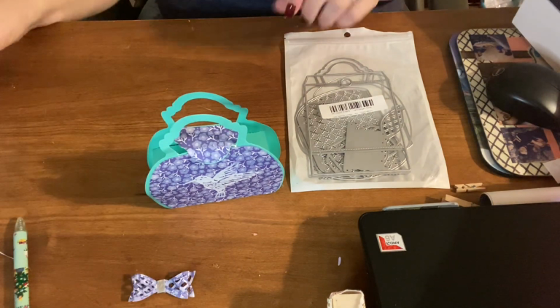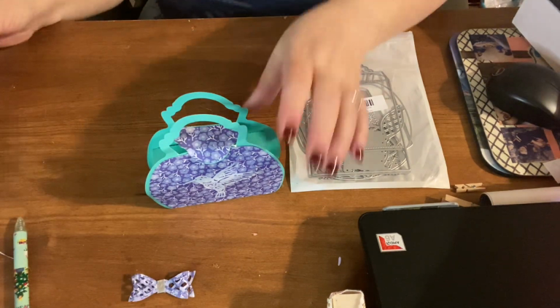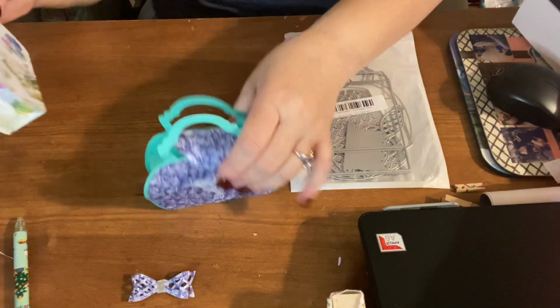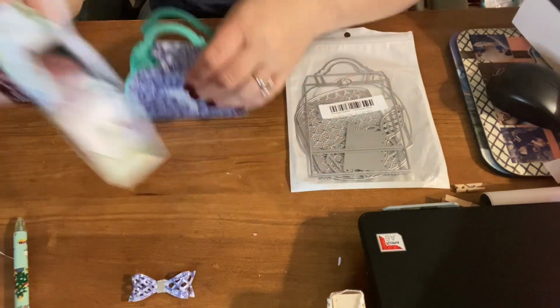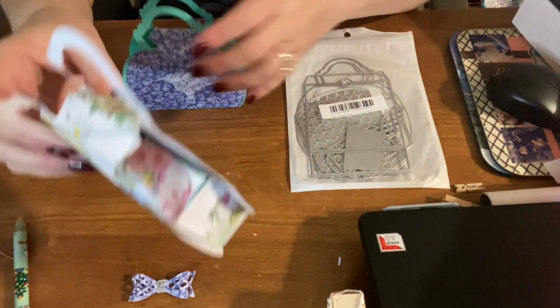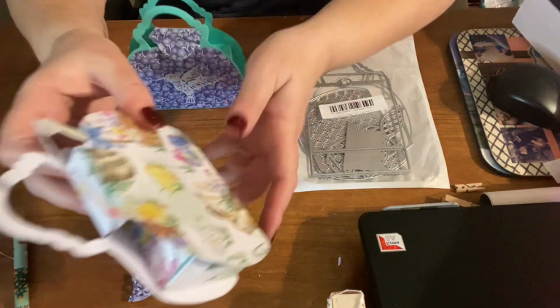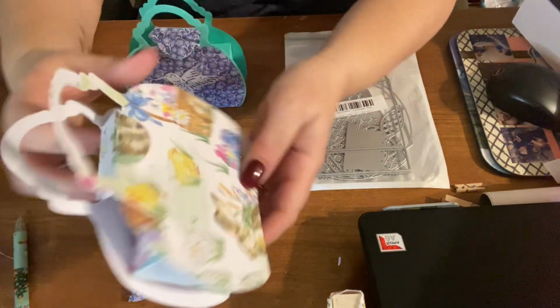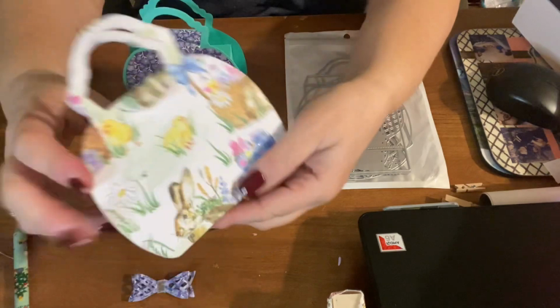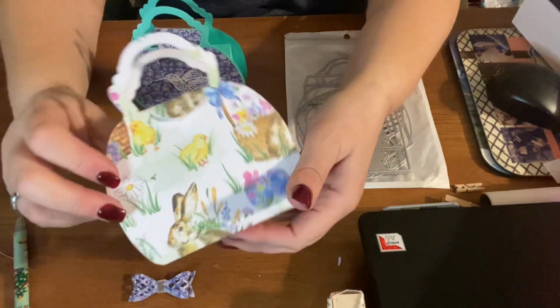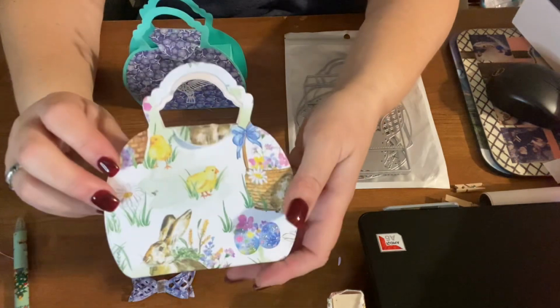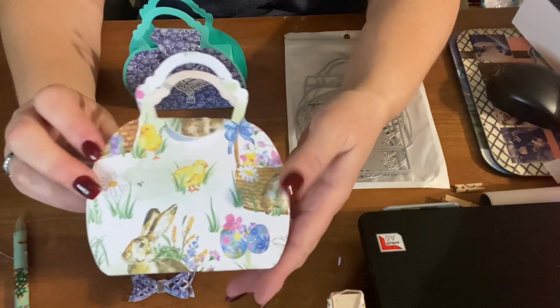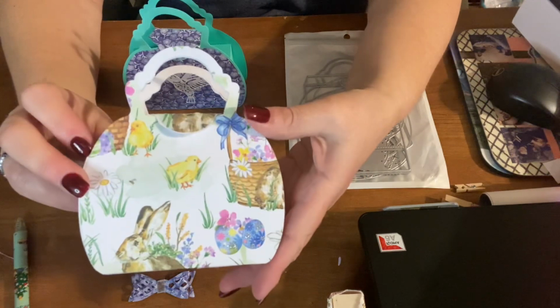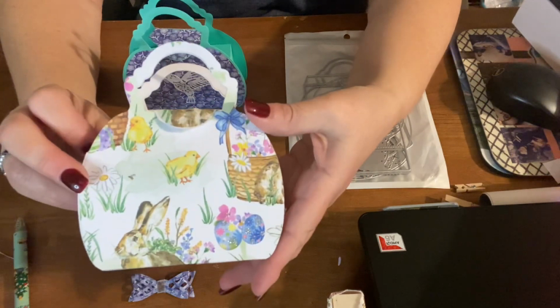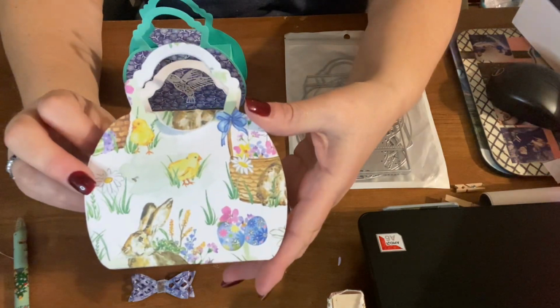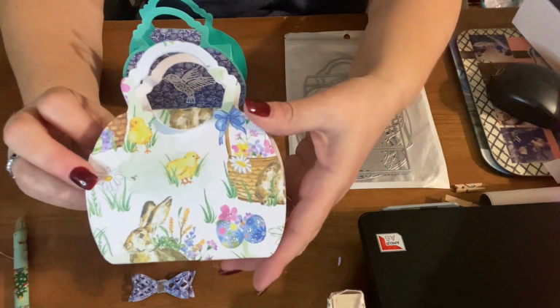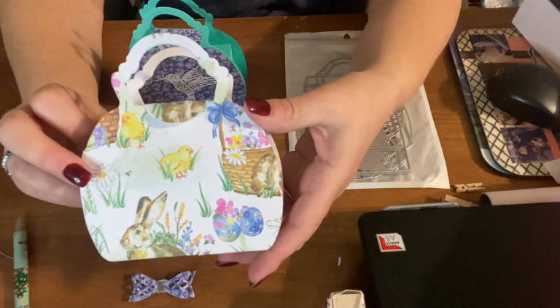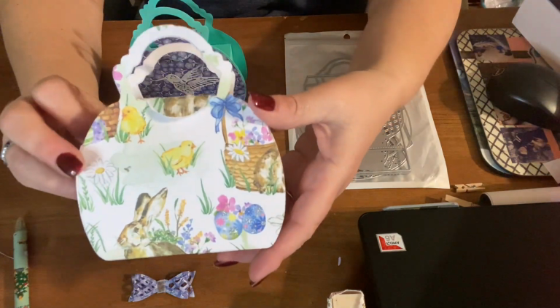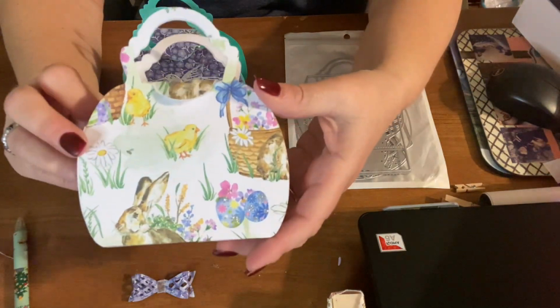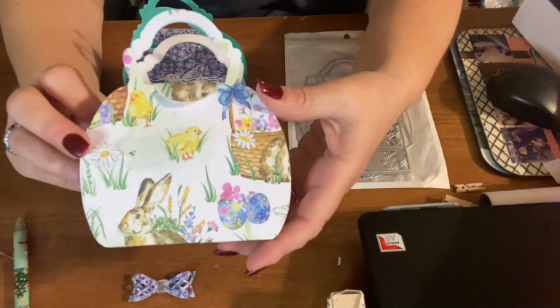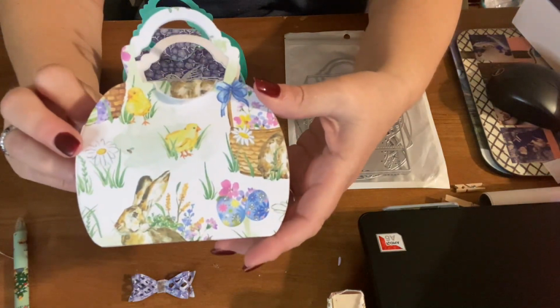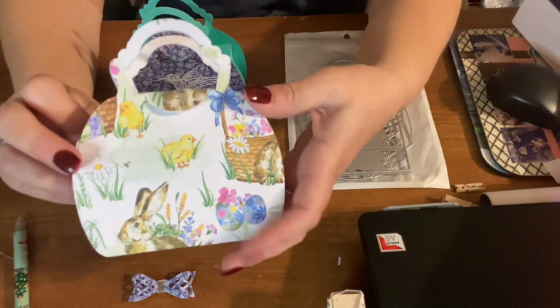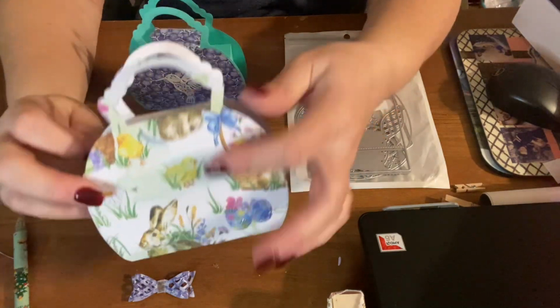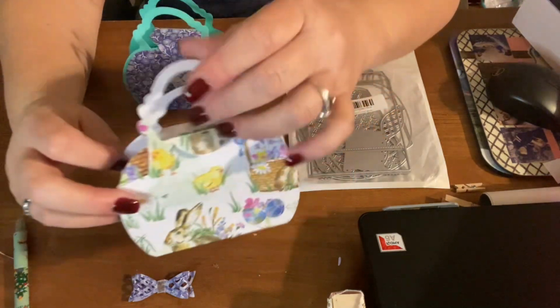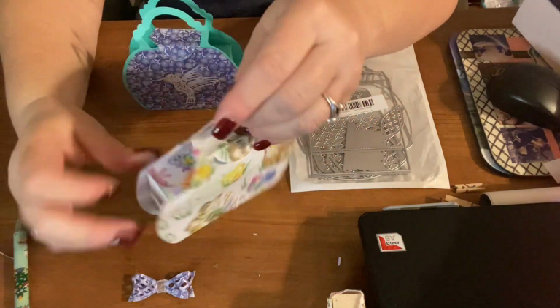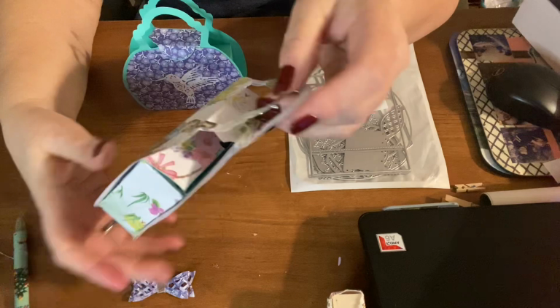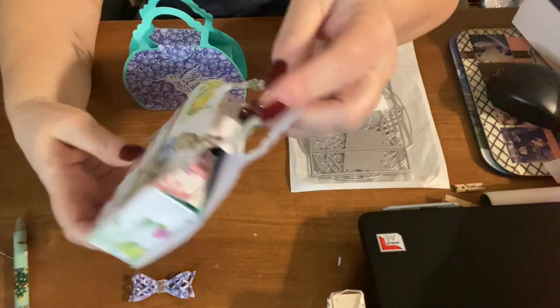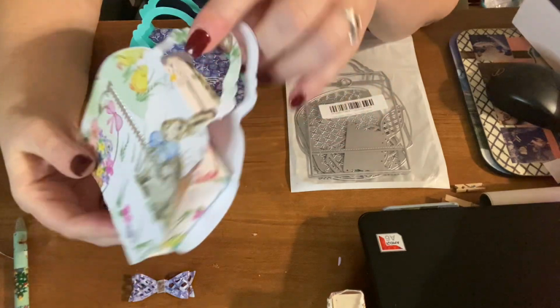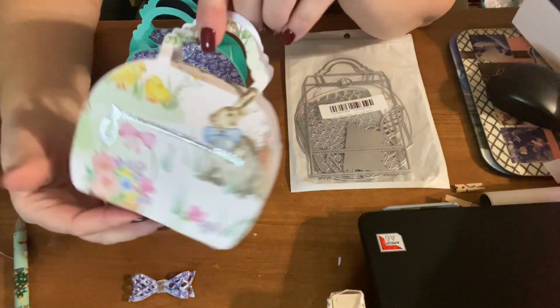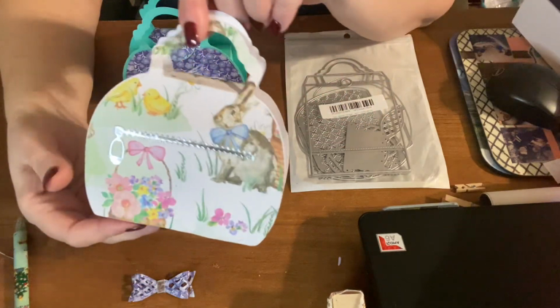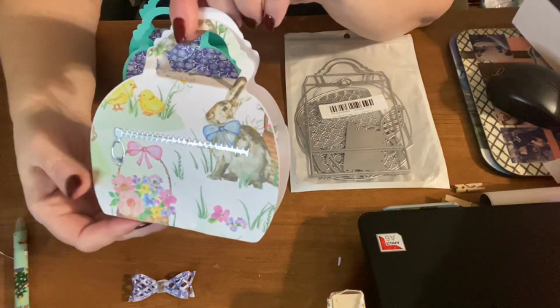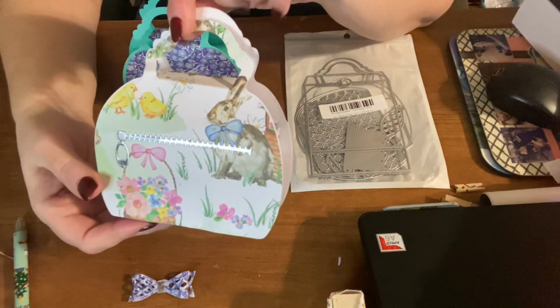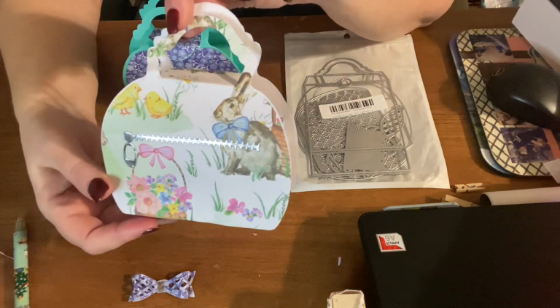And here's an Easter one — I didn't put a bow on this one either. This is going to go on friend mail because I thought it would take away from the pictures on the purse. I just used Hobby Lobby paper for this one.